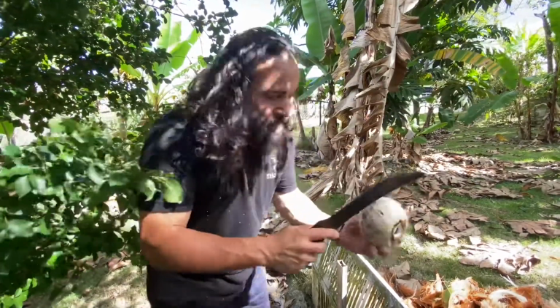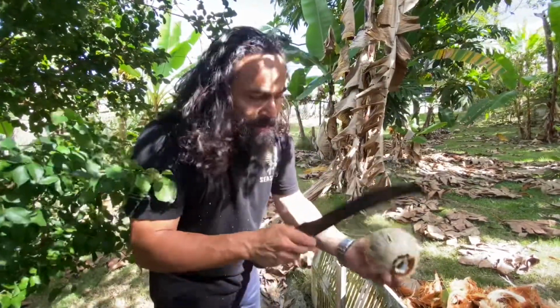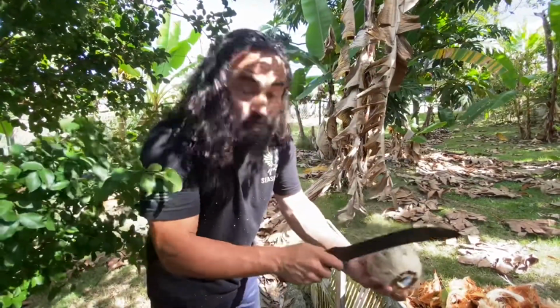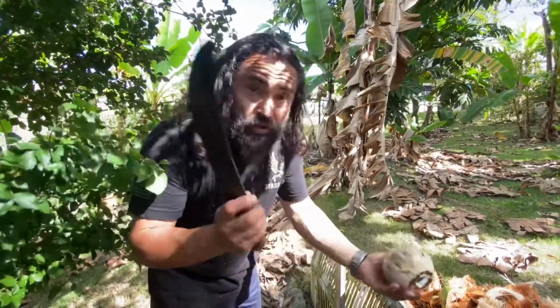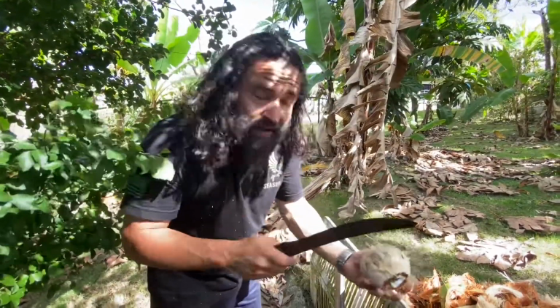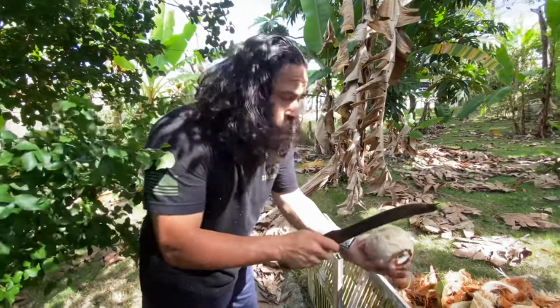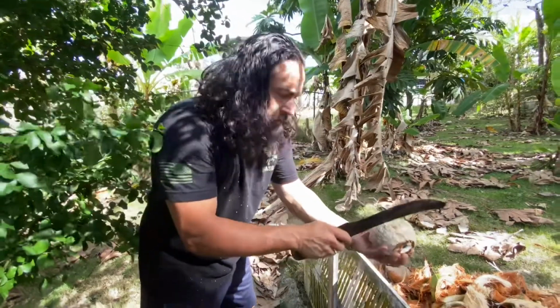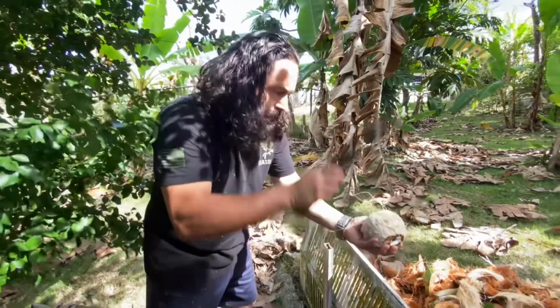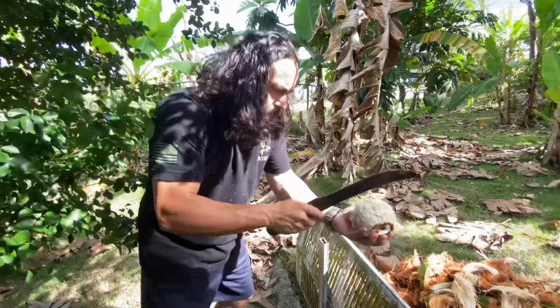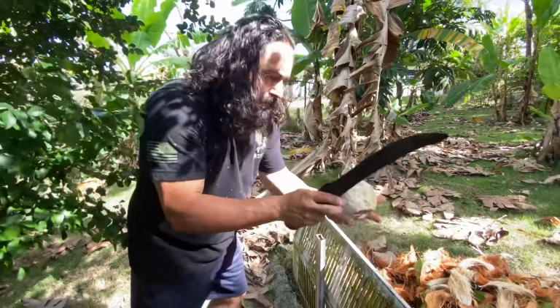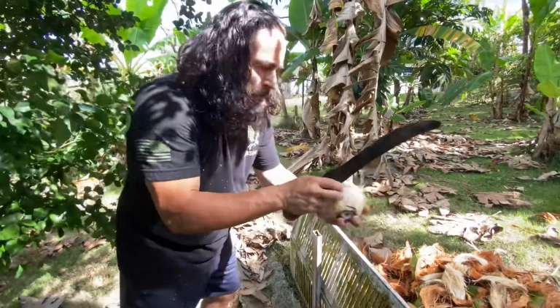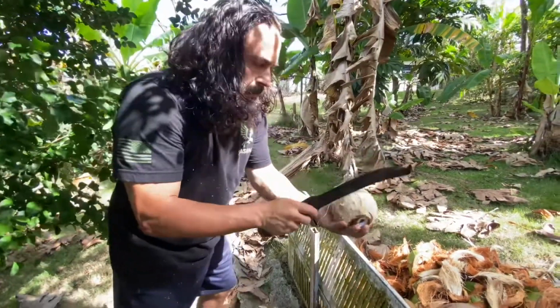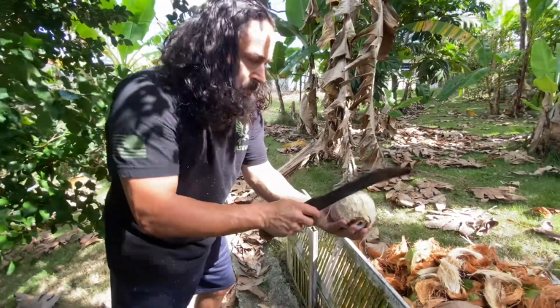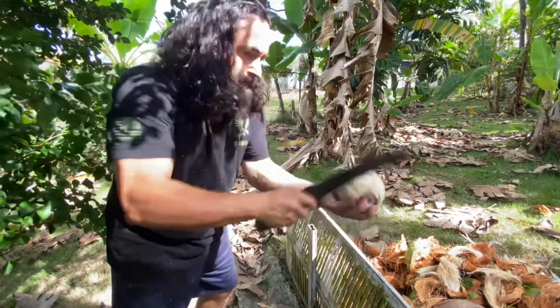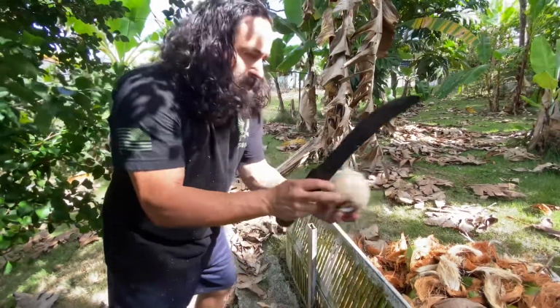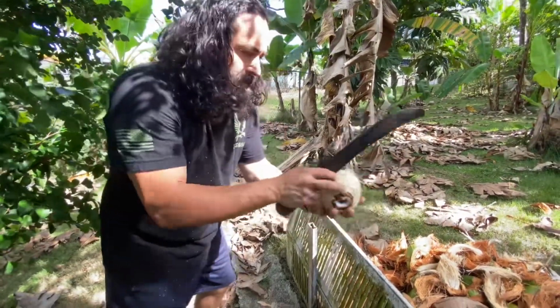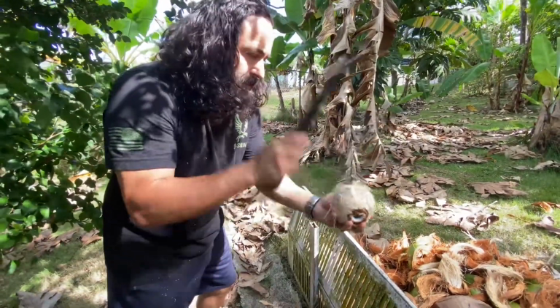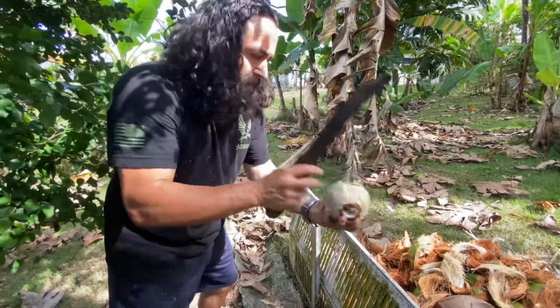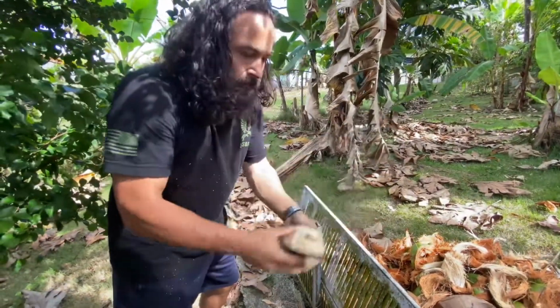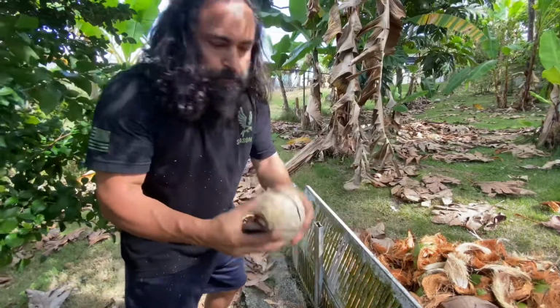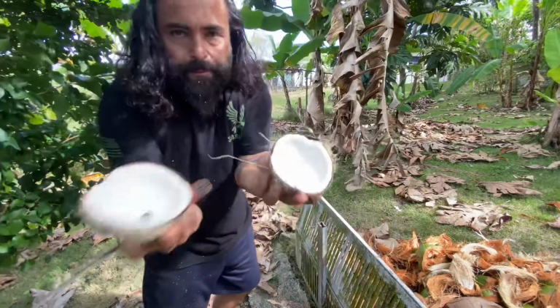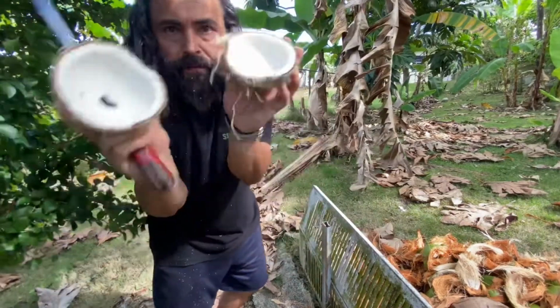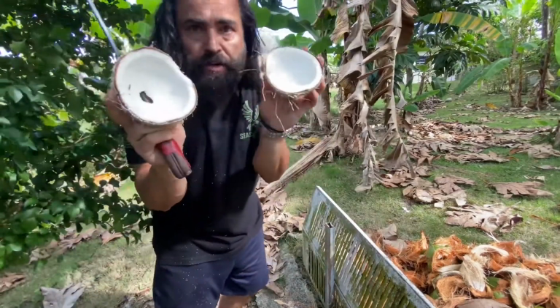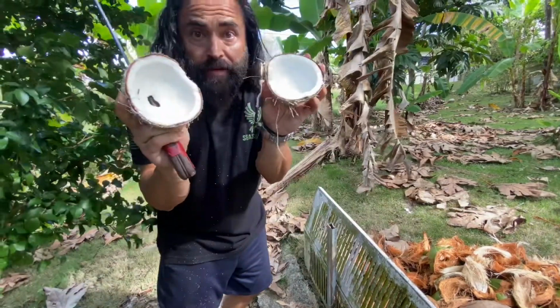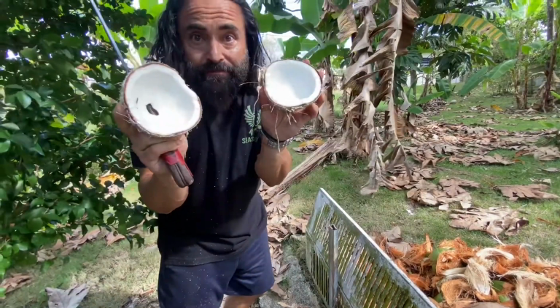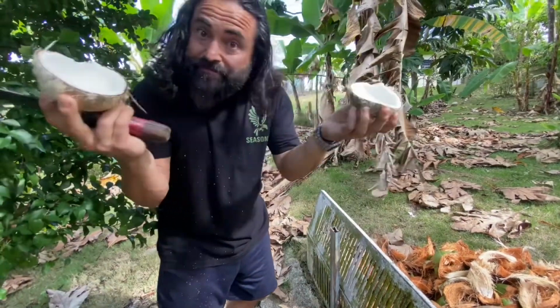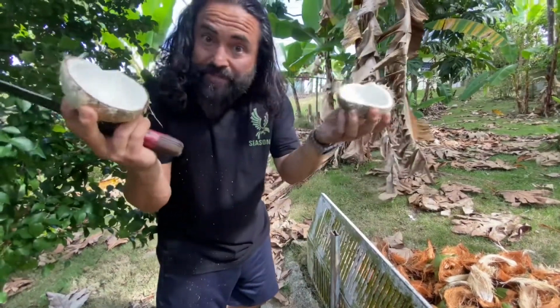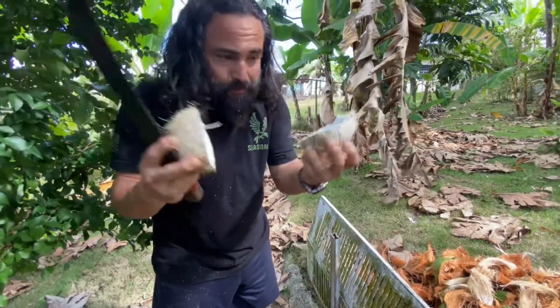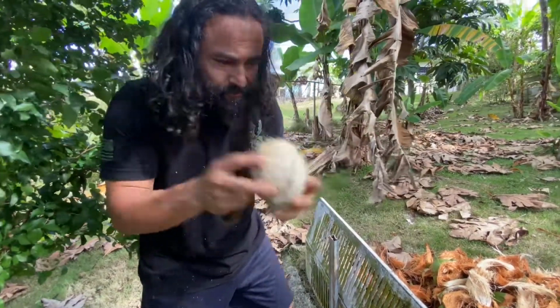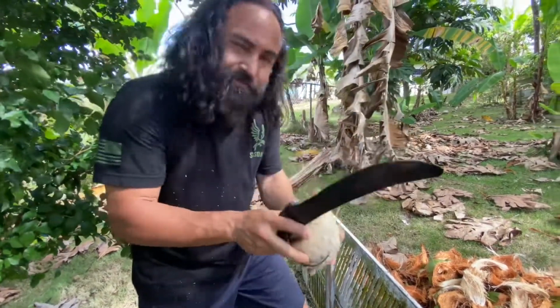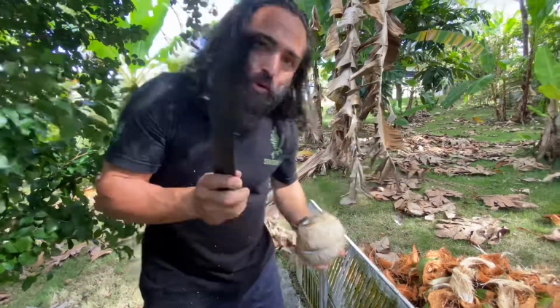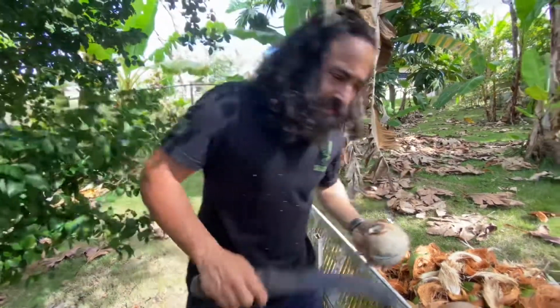Then you crack the coconut. There's your coconut — simple. Puerto Rican style.